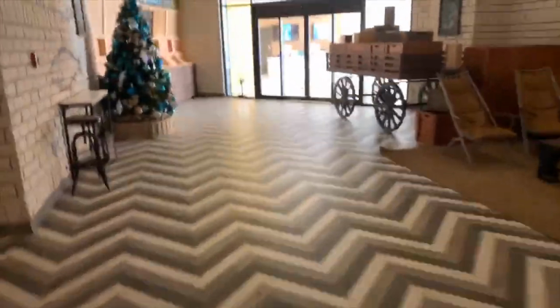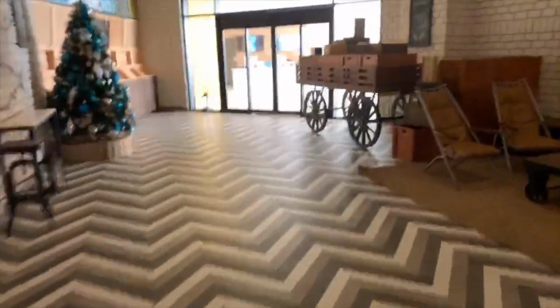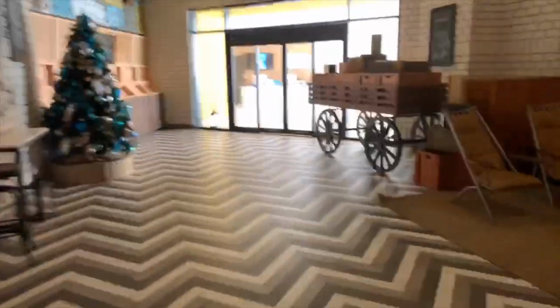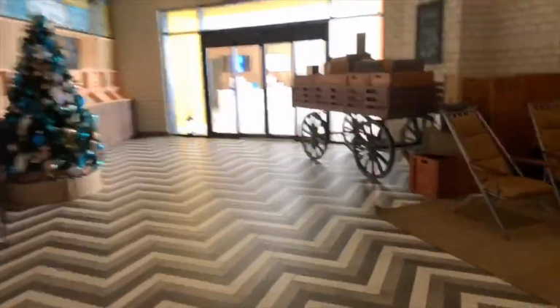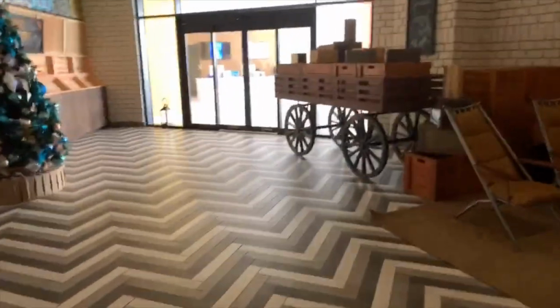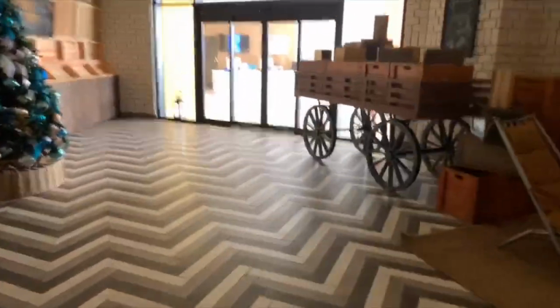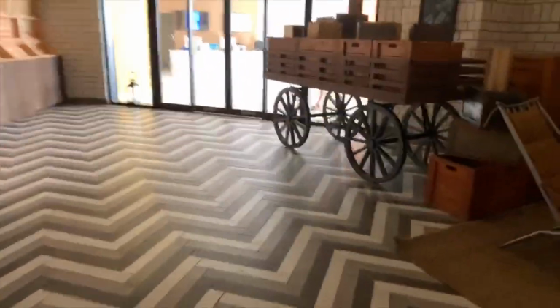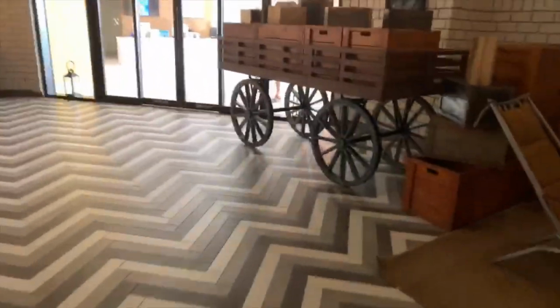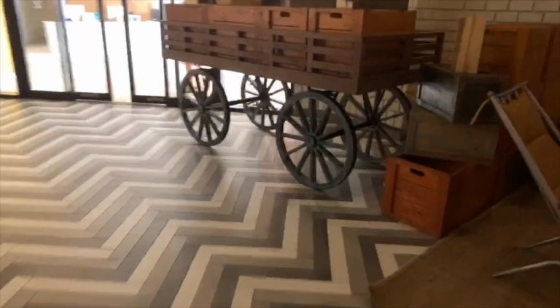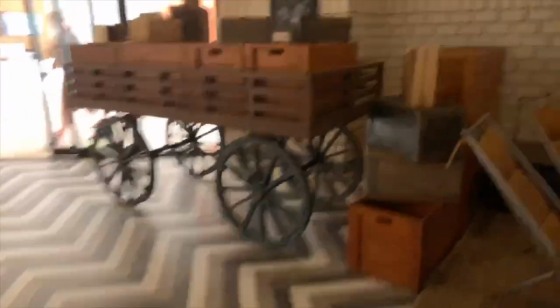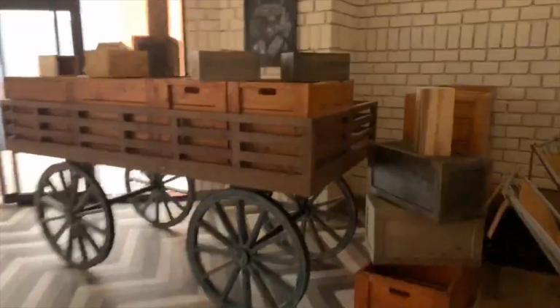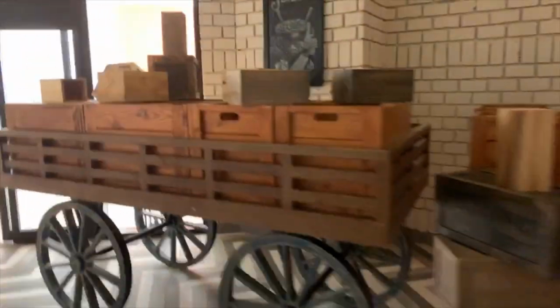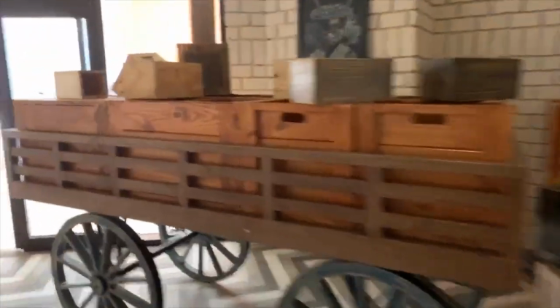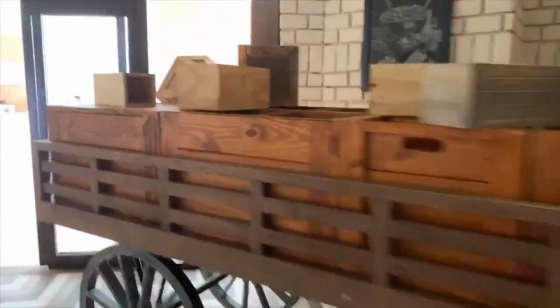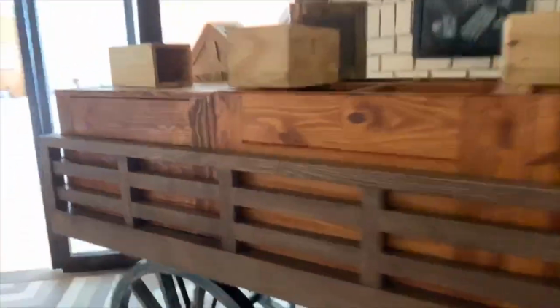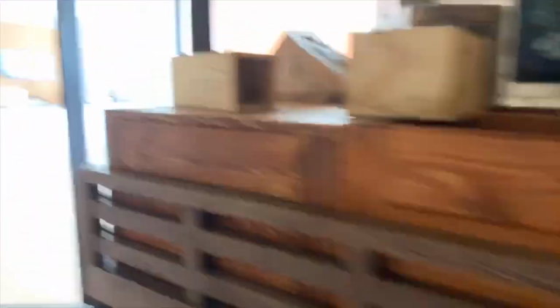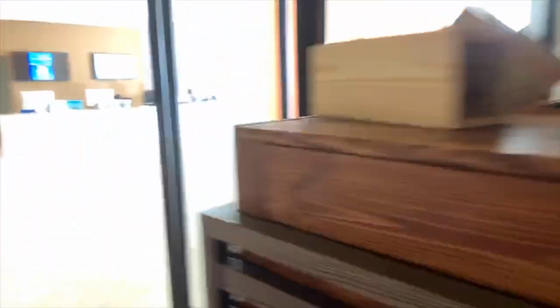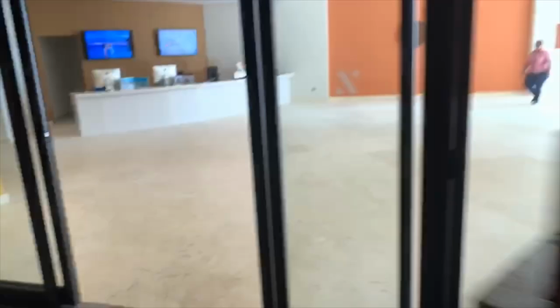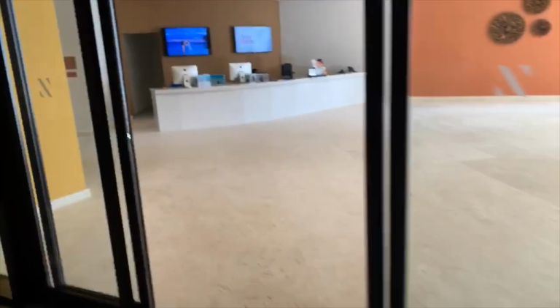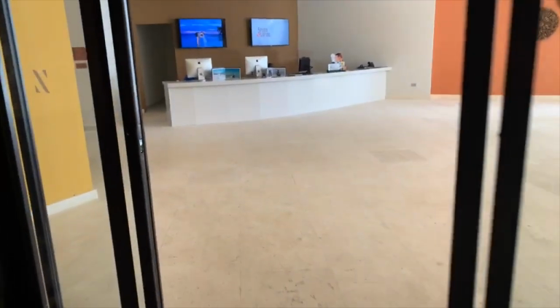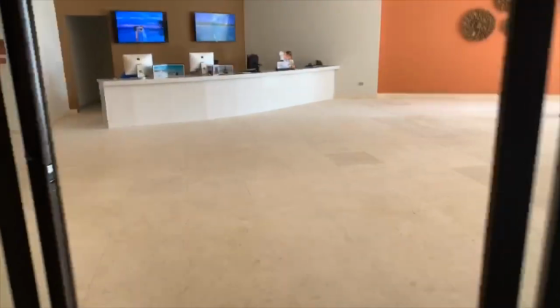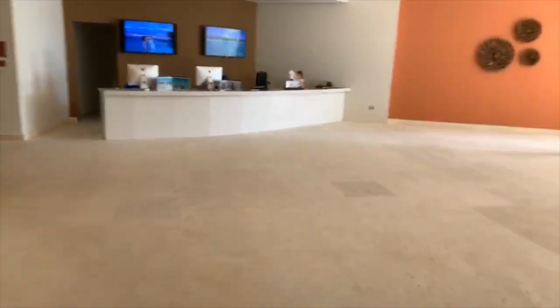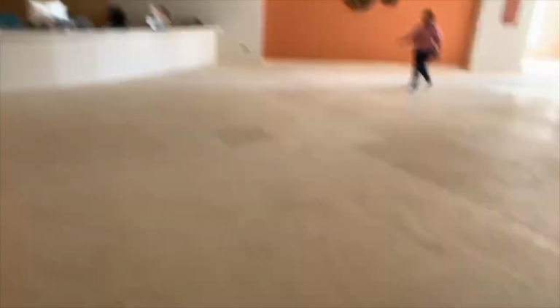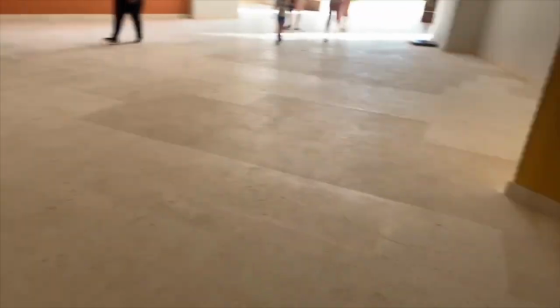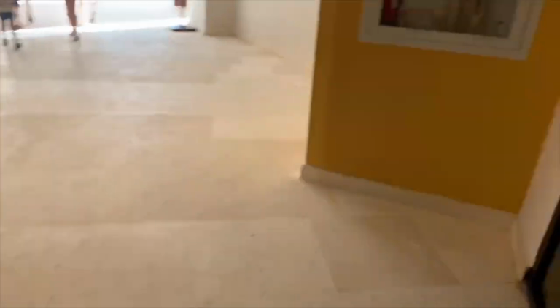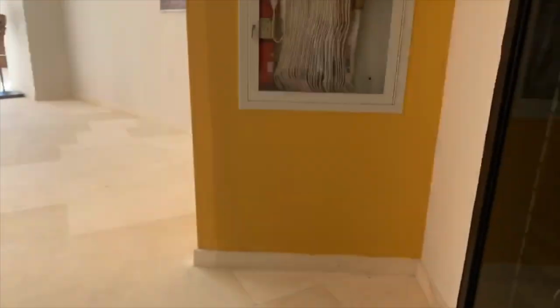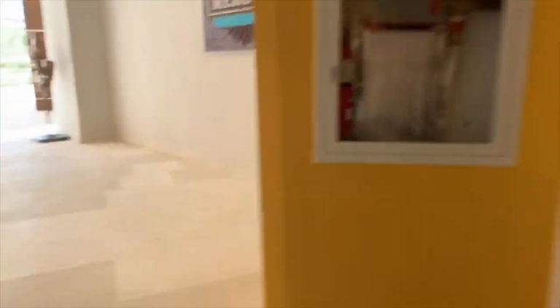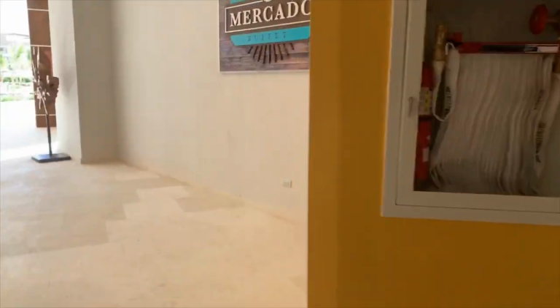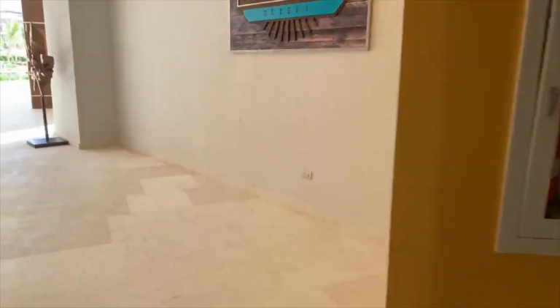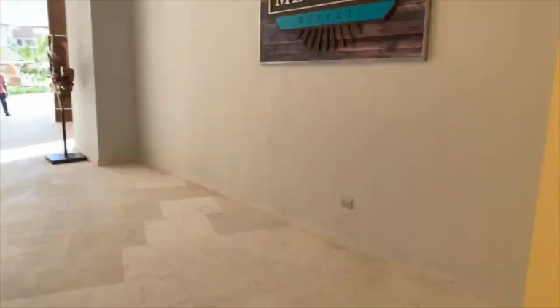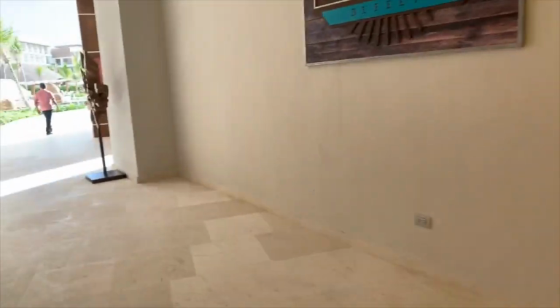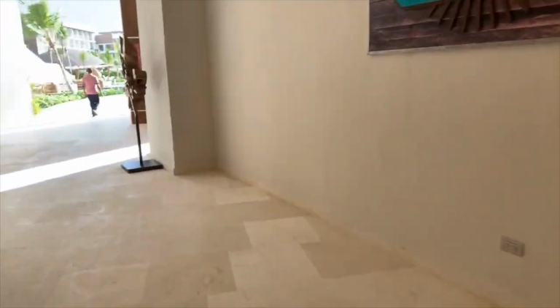Now let's go and check out that pool area. Sorry, just avoiding kids here.